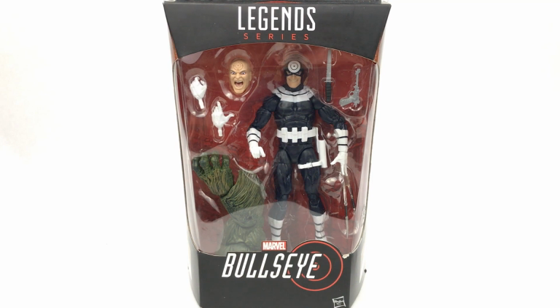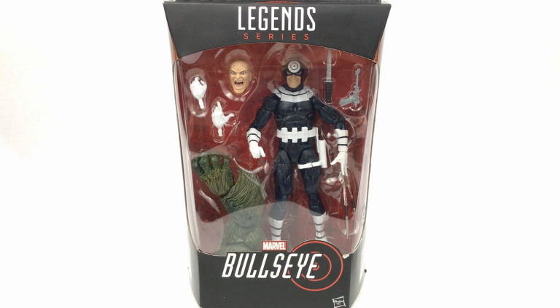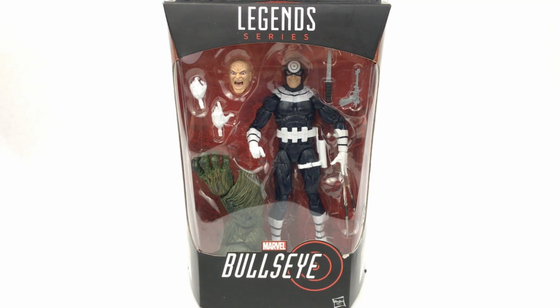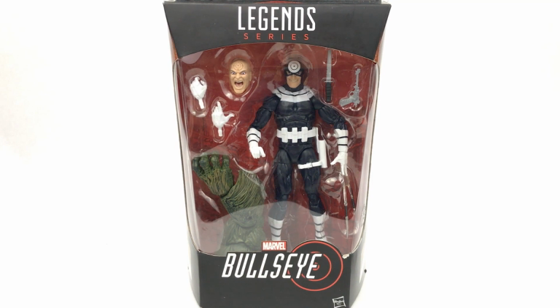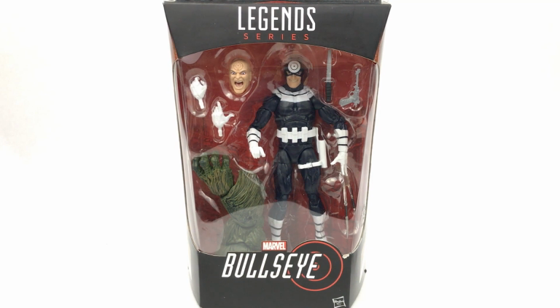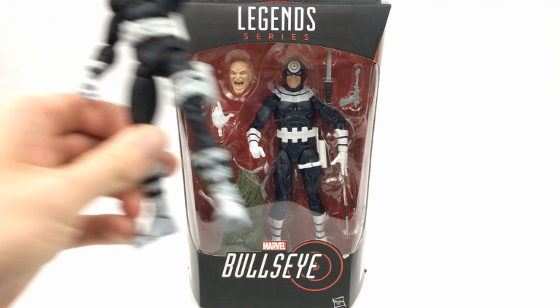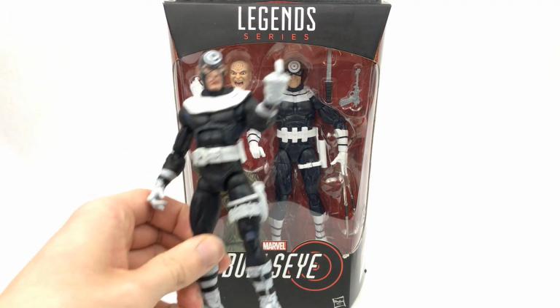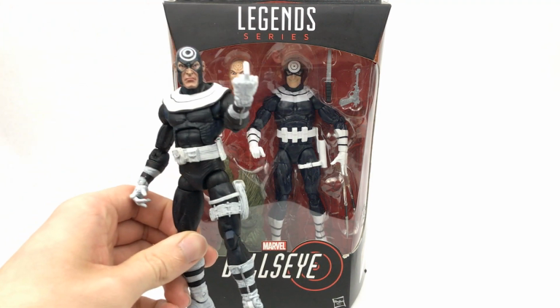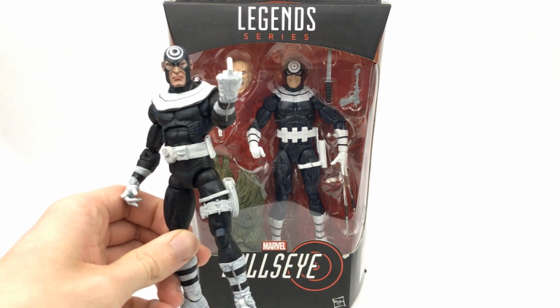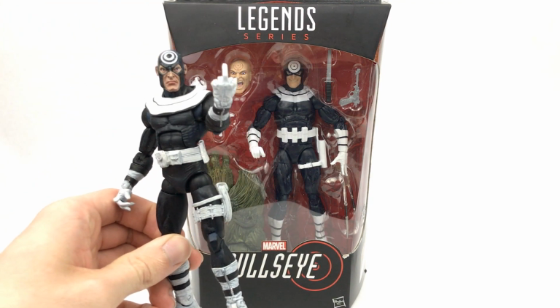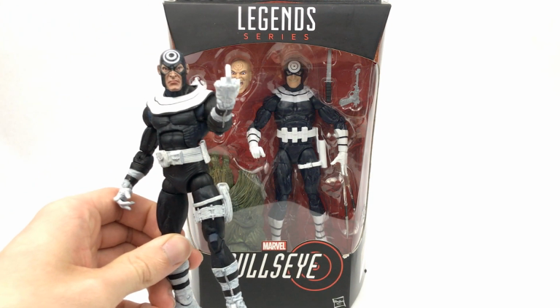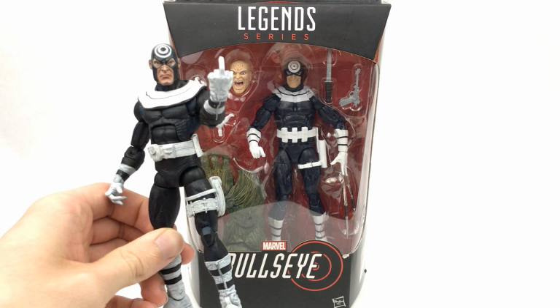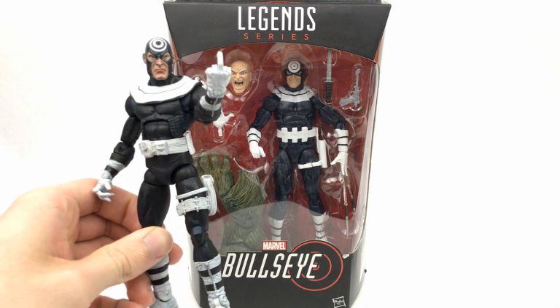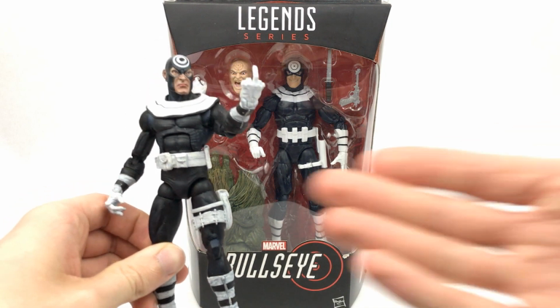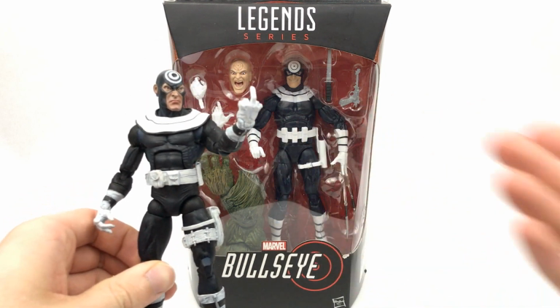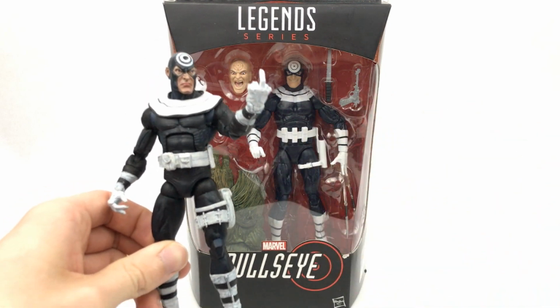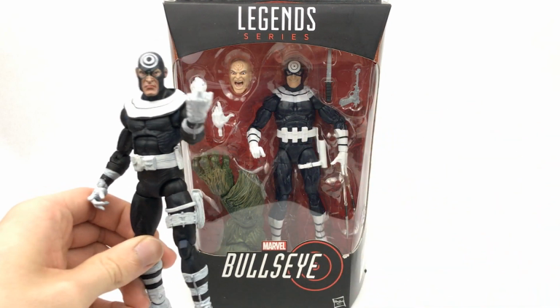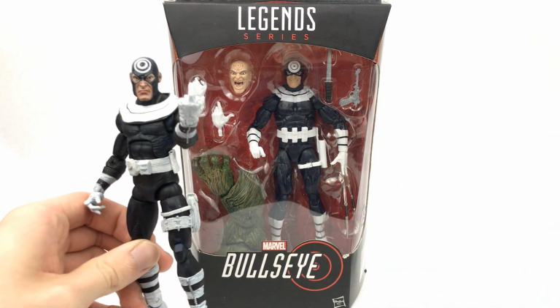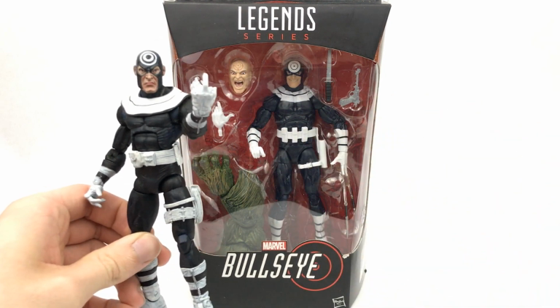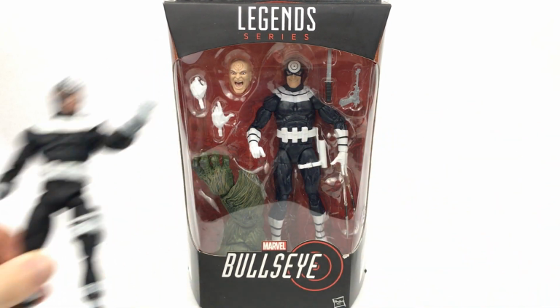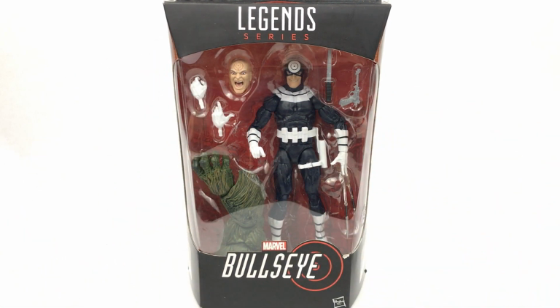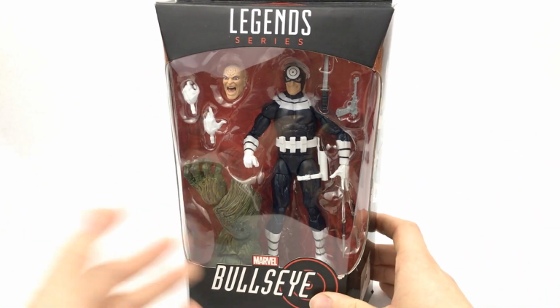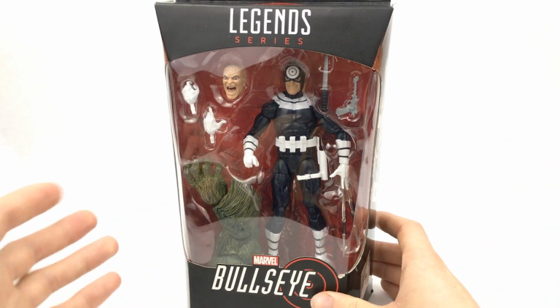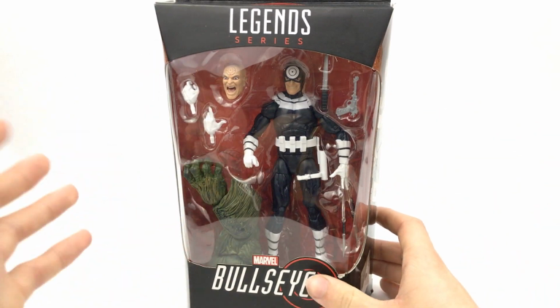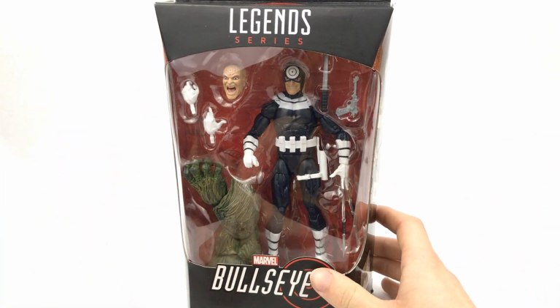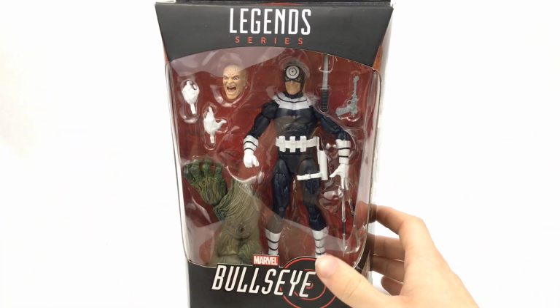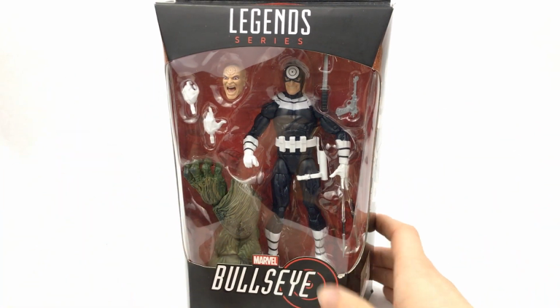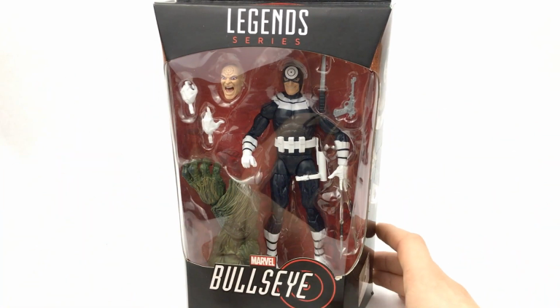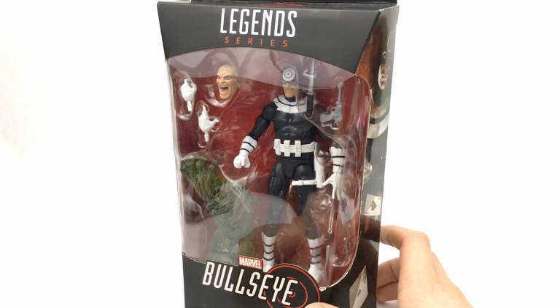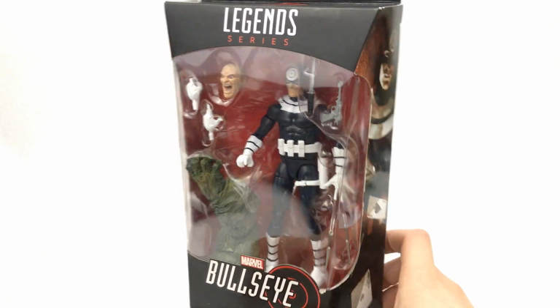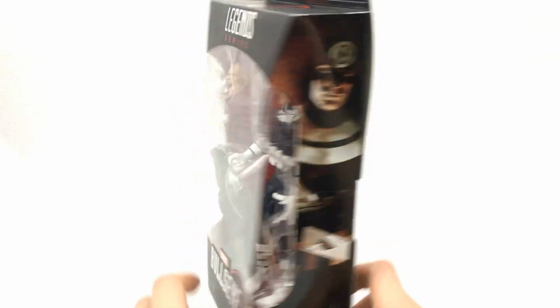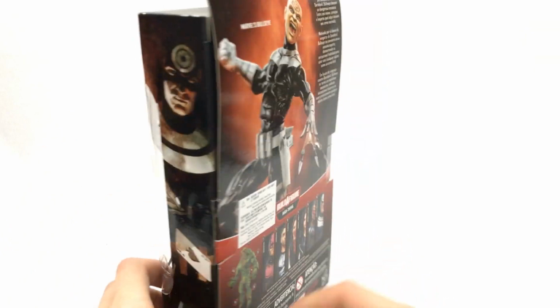We're going to be comparing it to the Toy Biz version right over here, and yes, that's just how I have him displayed on my shelf. Because when you have articulated fingers like that, you may as well put them to good use, am I right?